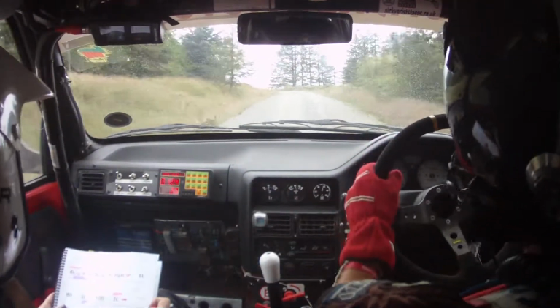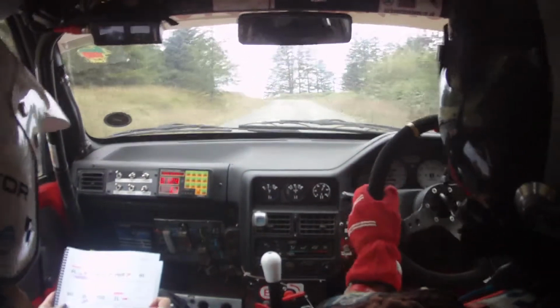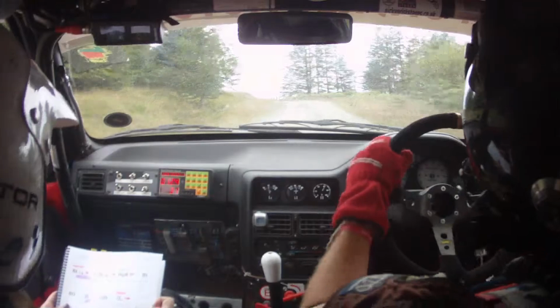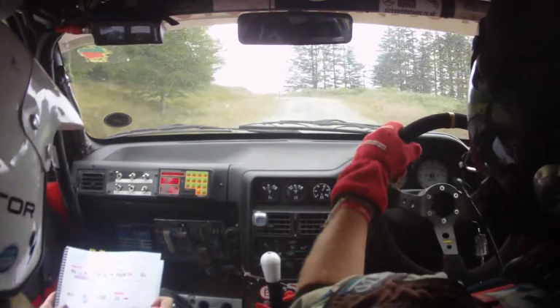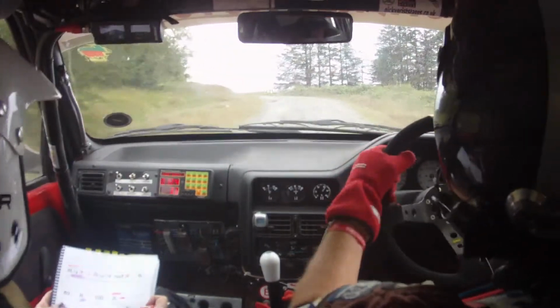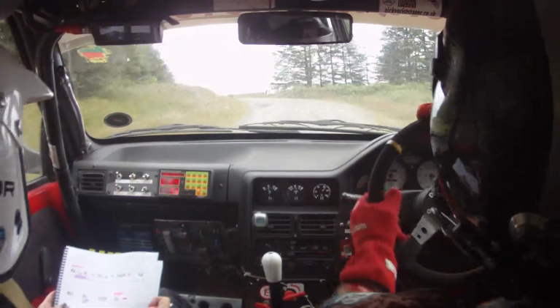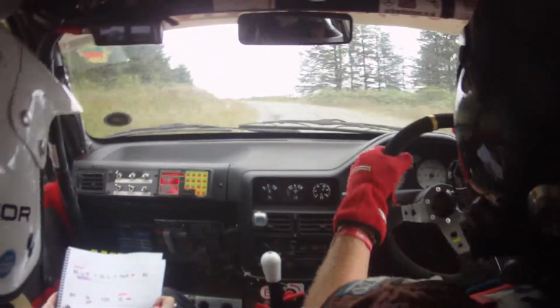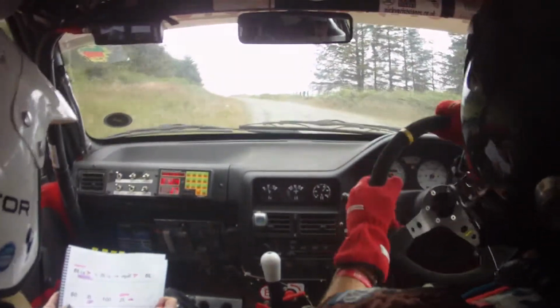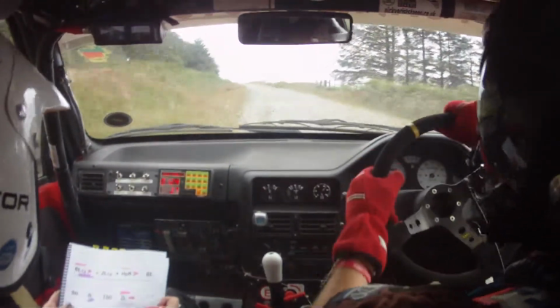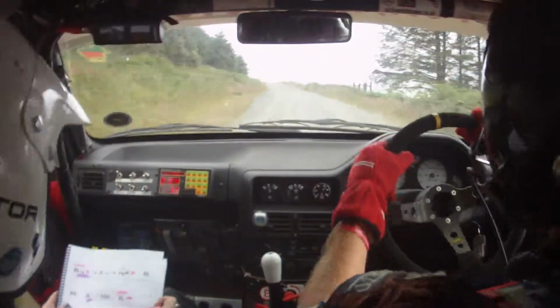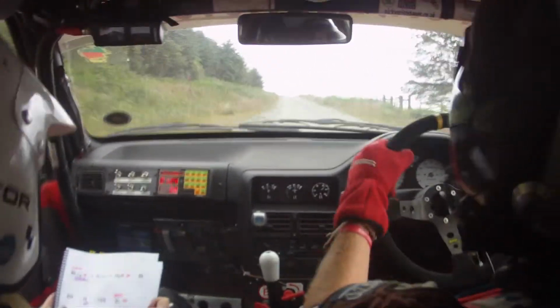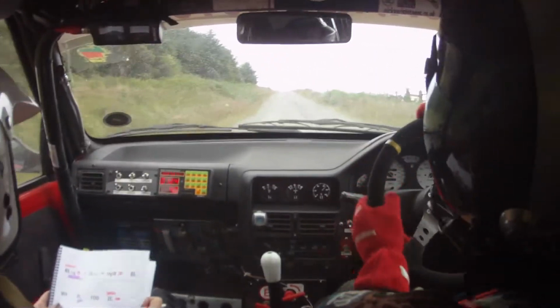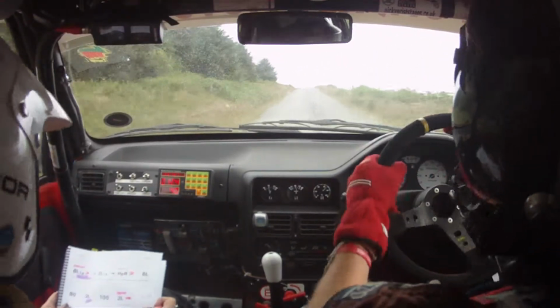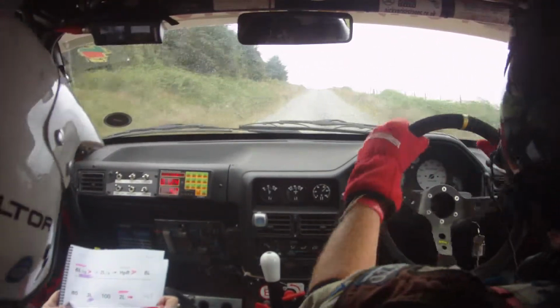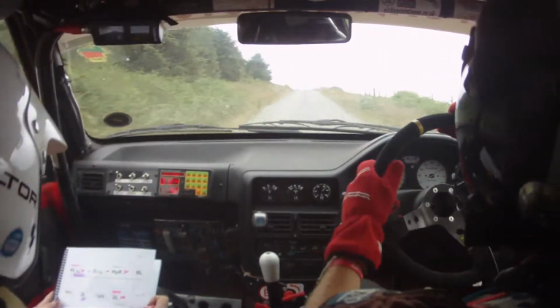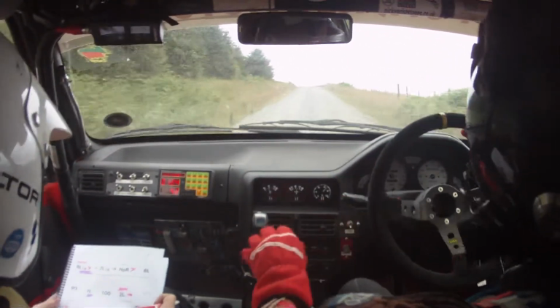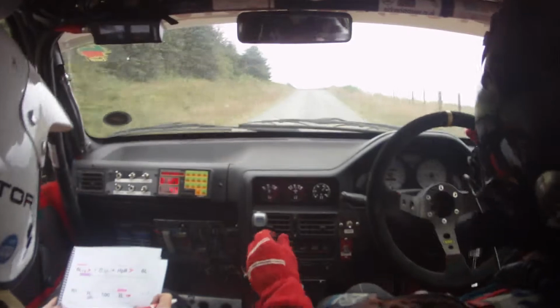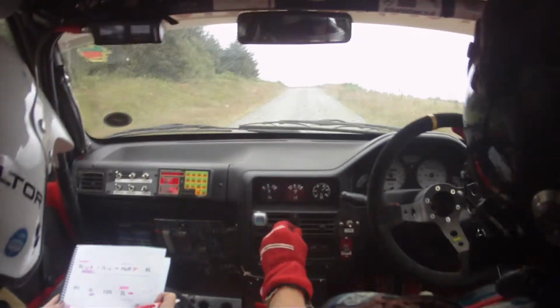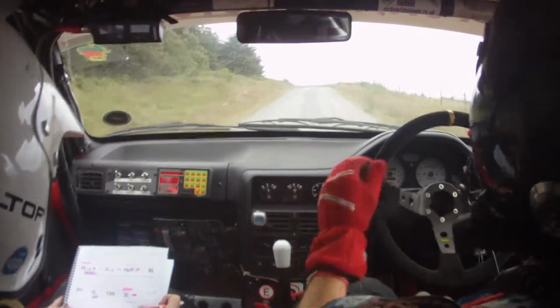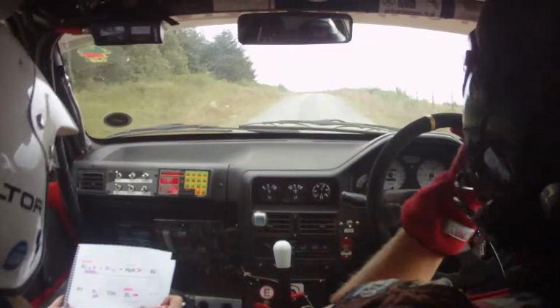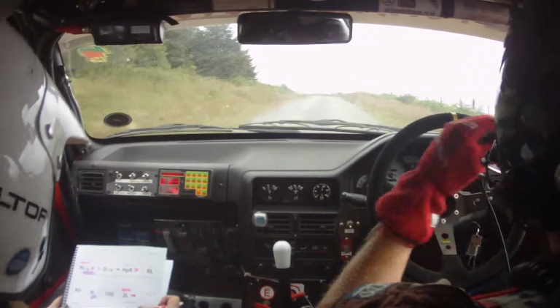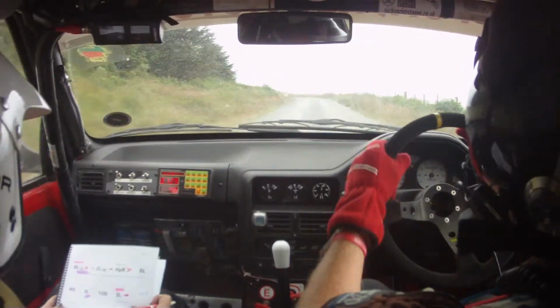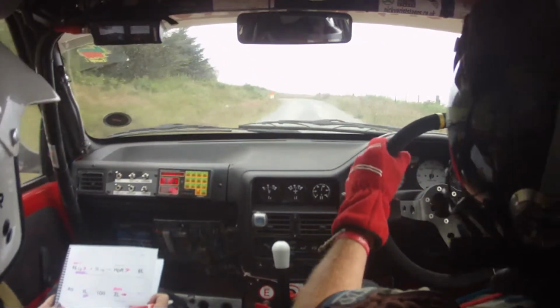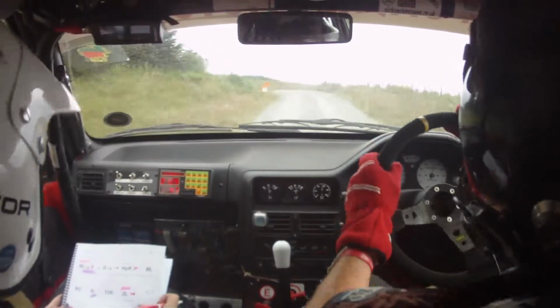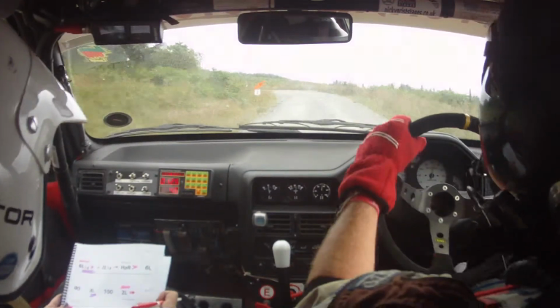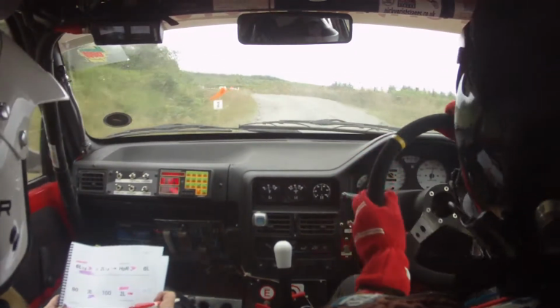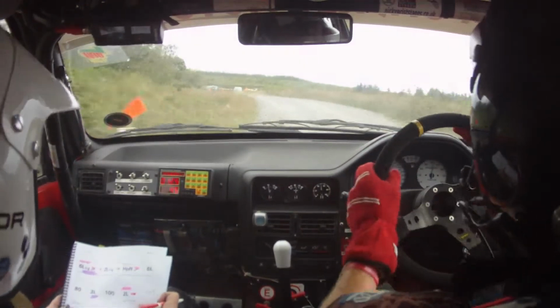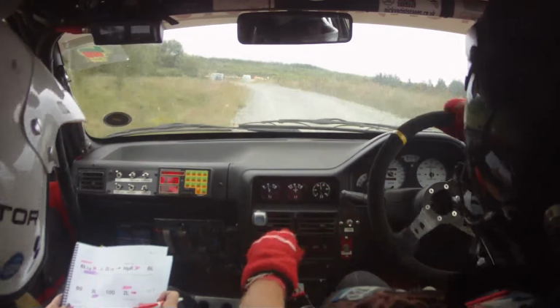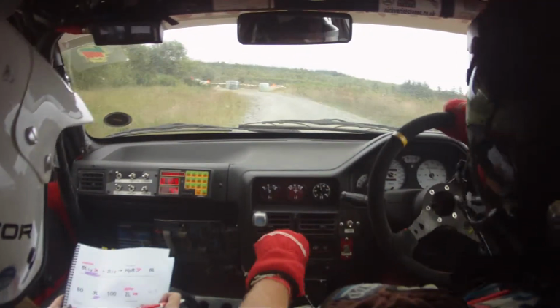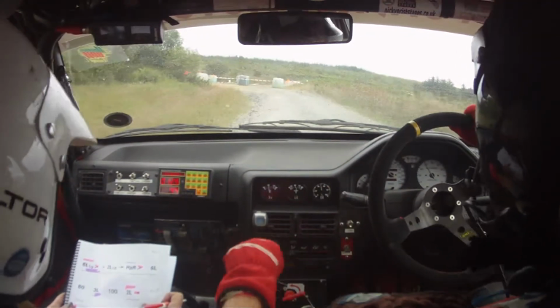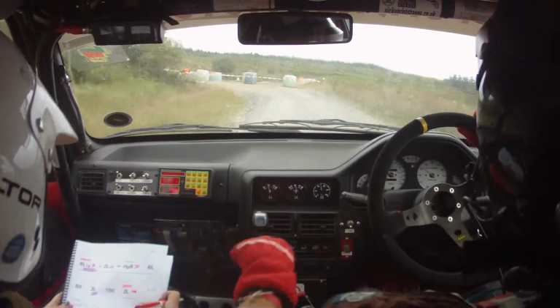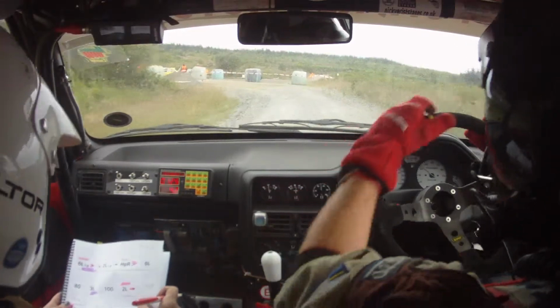Here's your three left loose, 100, then slowing two left, stay tight, turn hairpin left — gravel pile inside, shared junction.